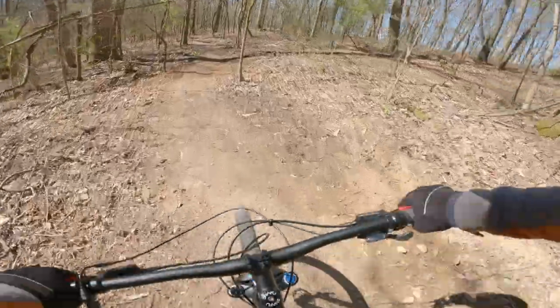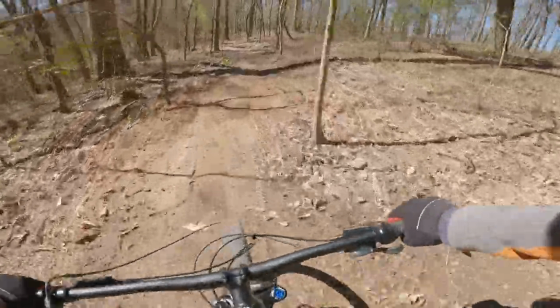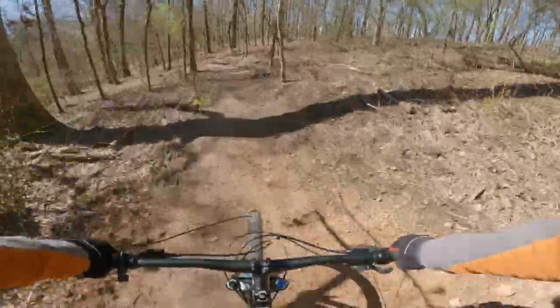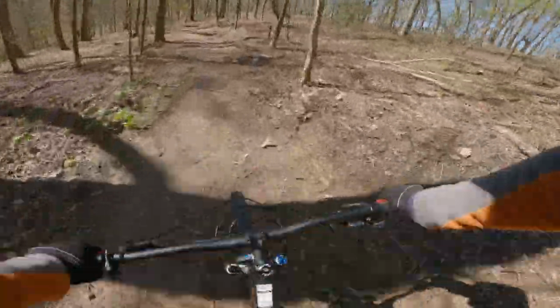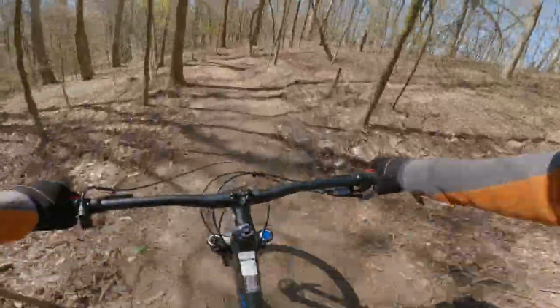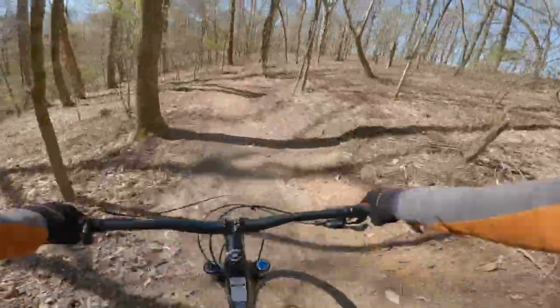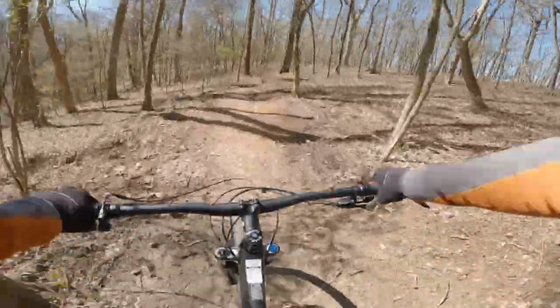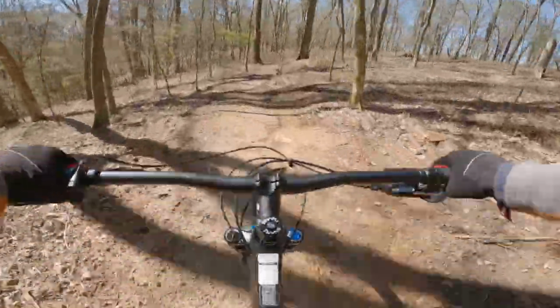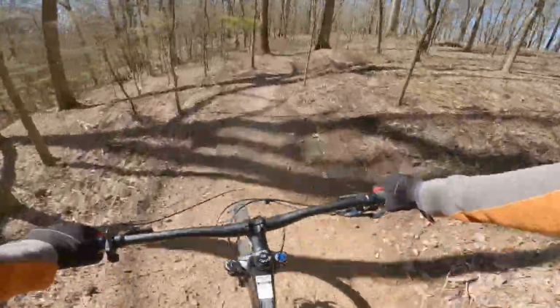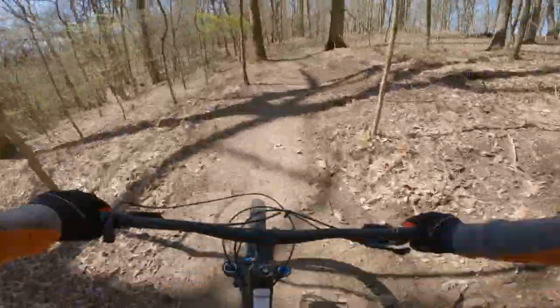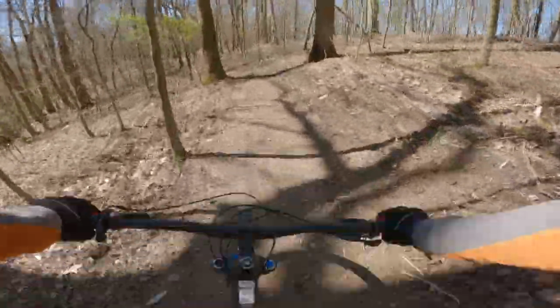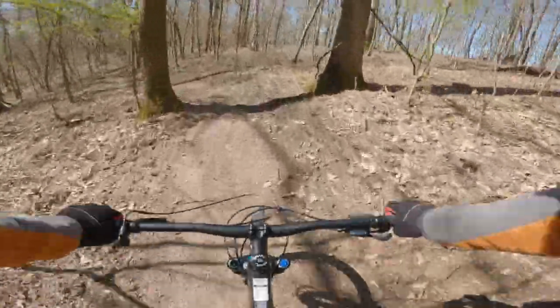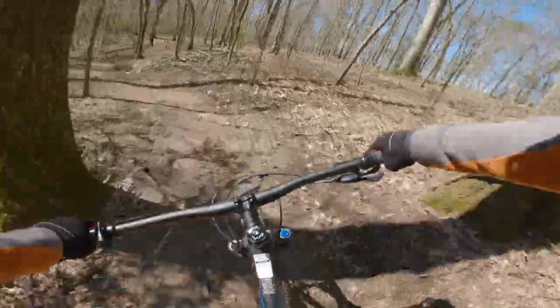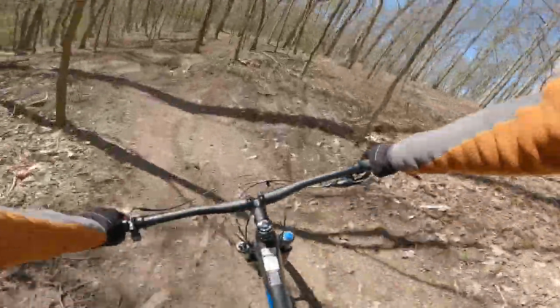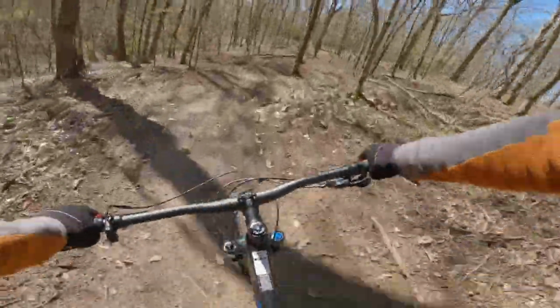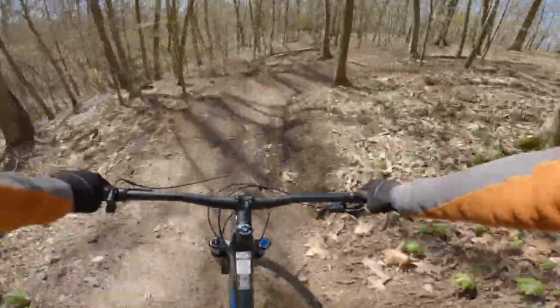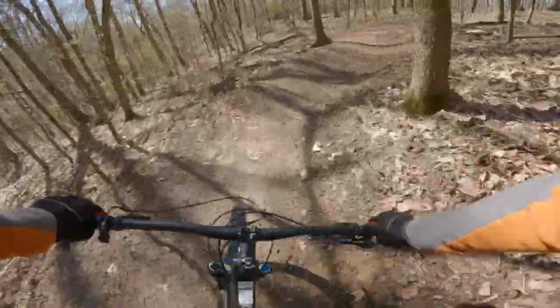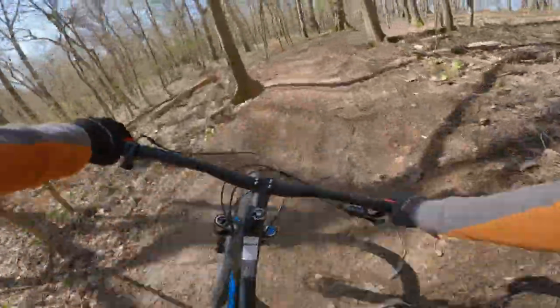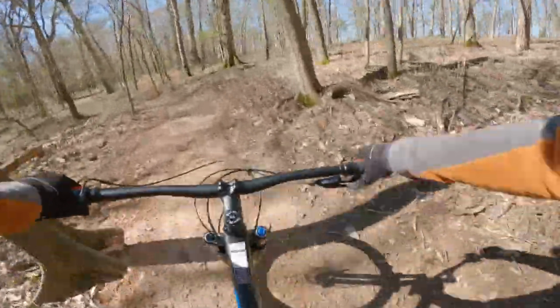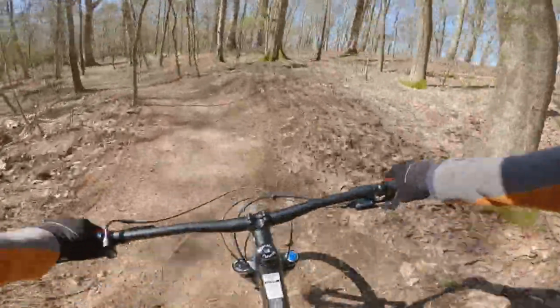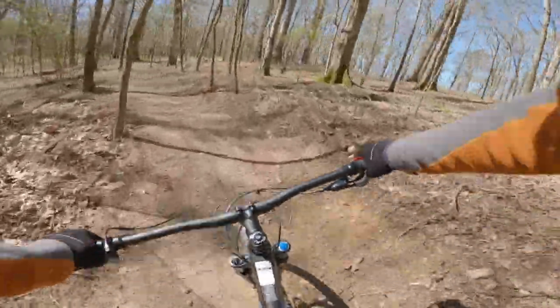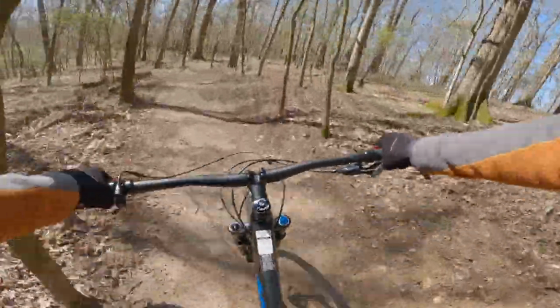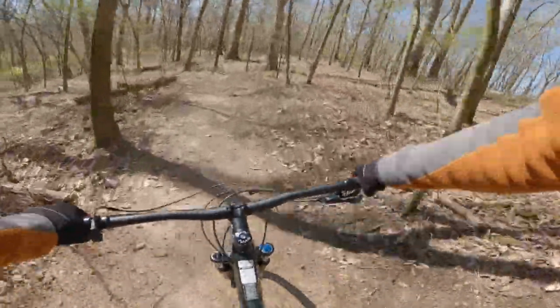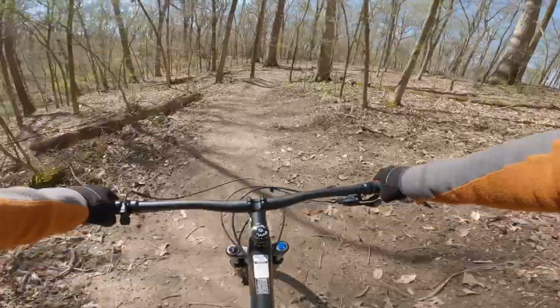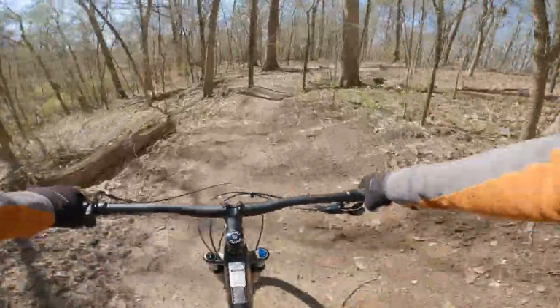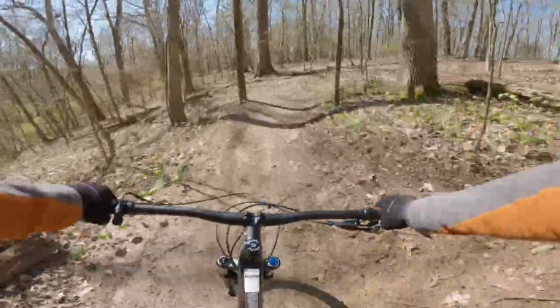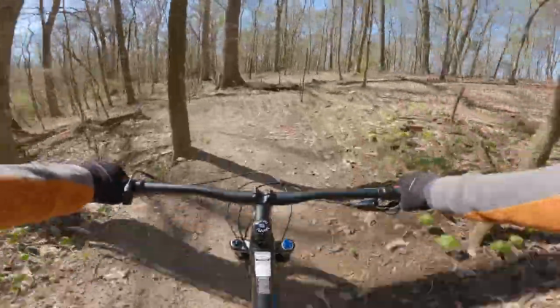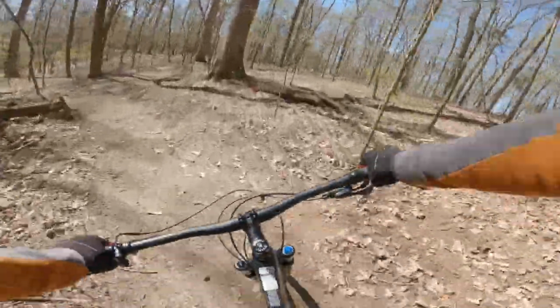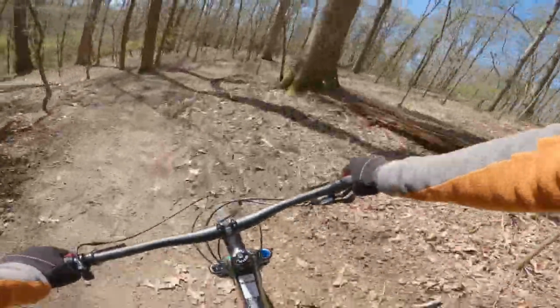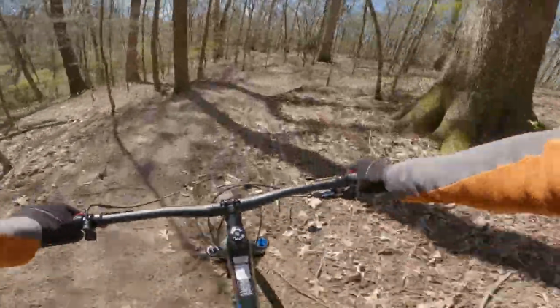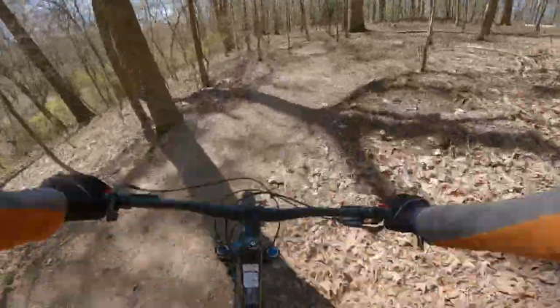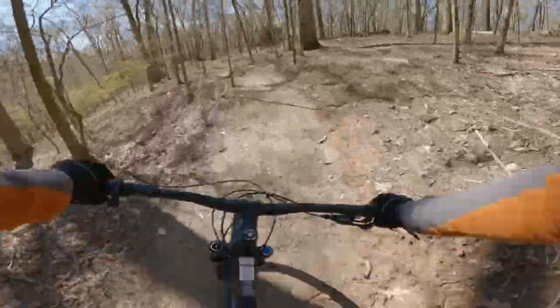Riding the newest trail at Wildwood on the newest carbon fiber mountain bike that I have — that is a double dose of good. And when that carbon fiber mountain bike comes out of the box completely capable of riding these trails, triple good.